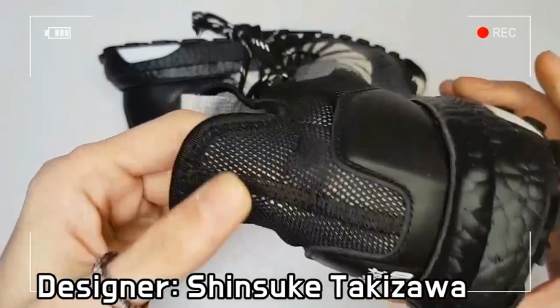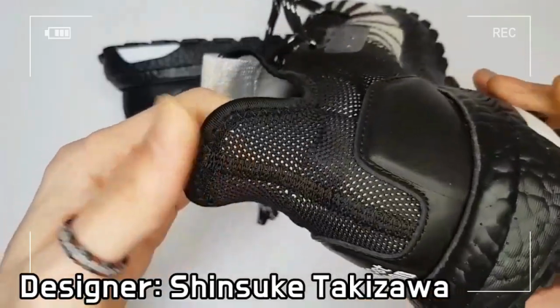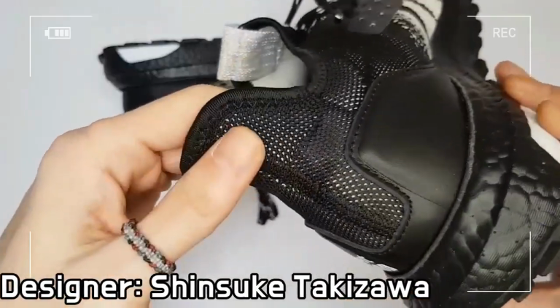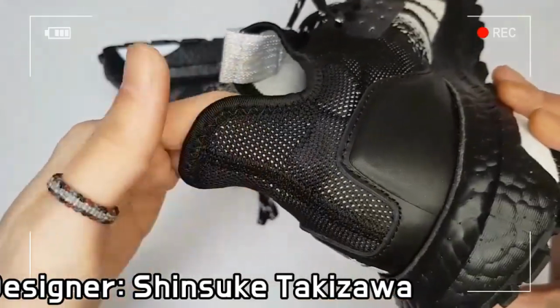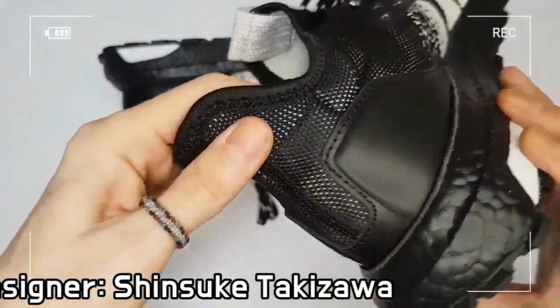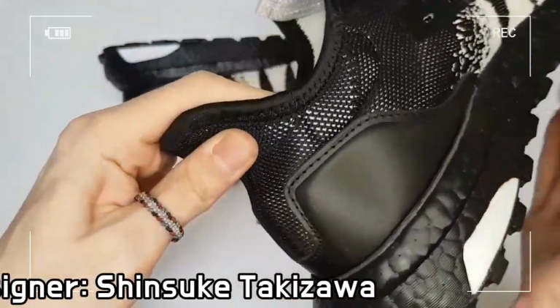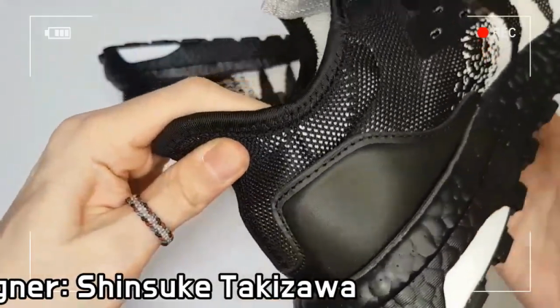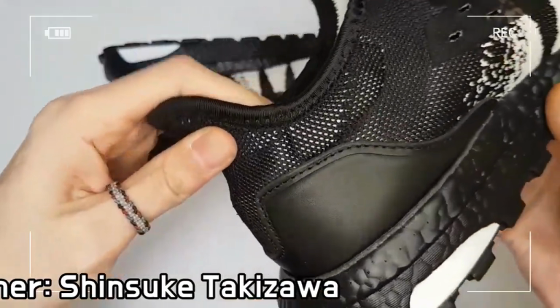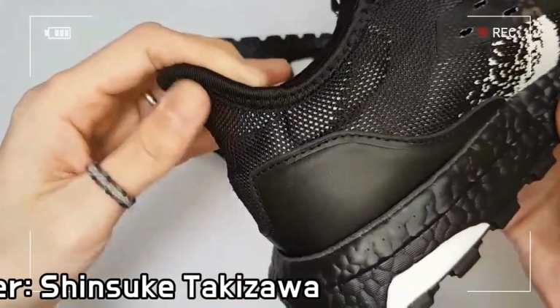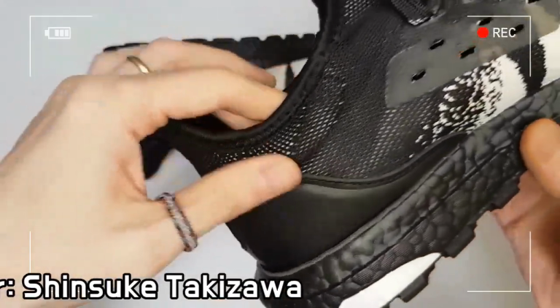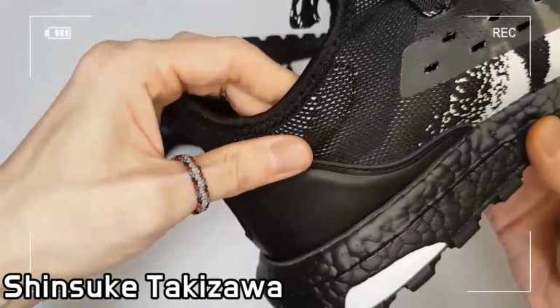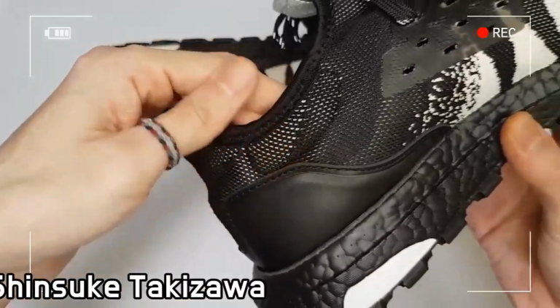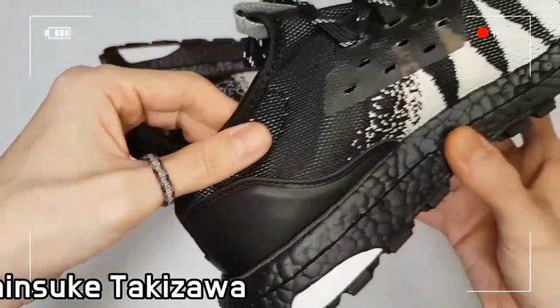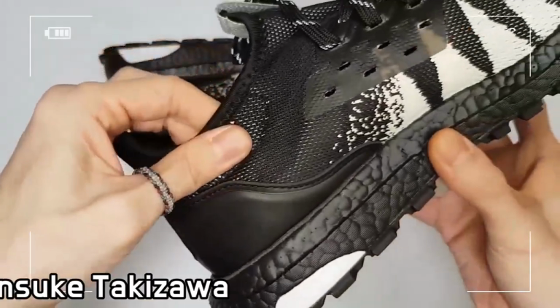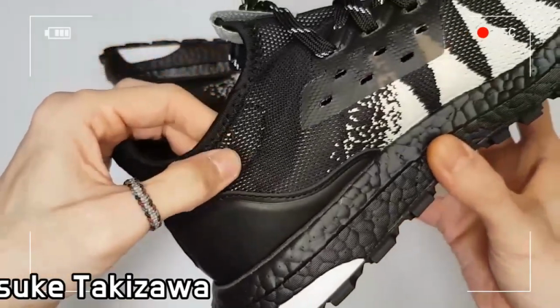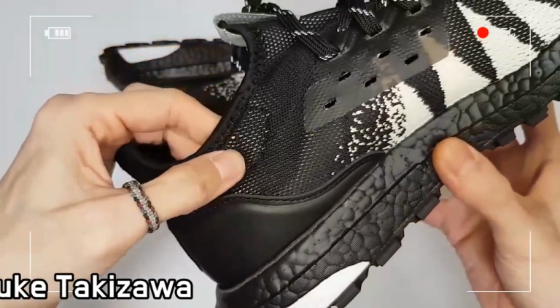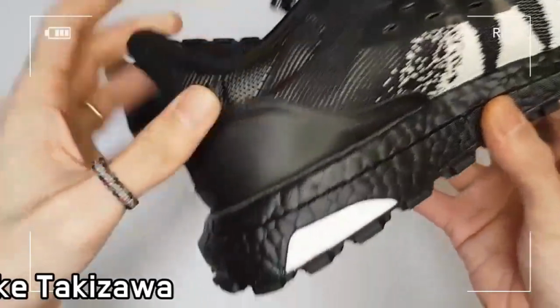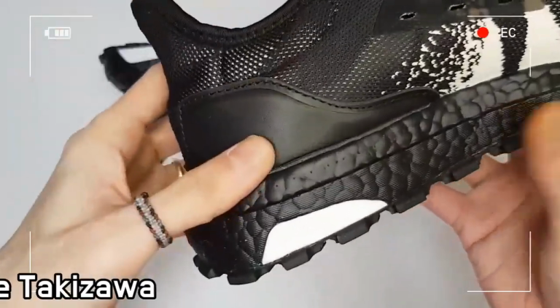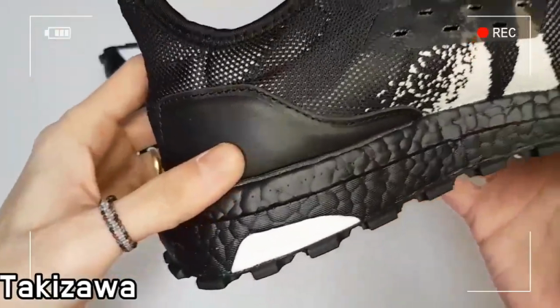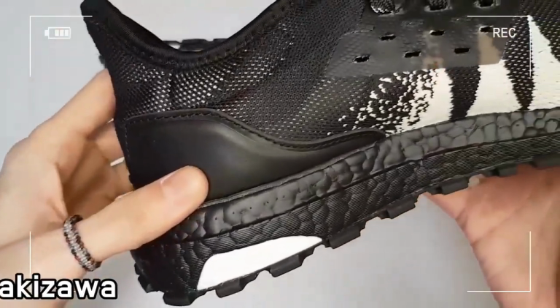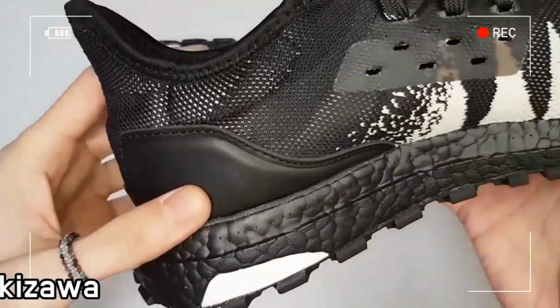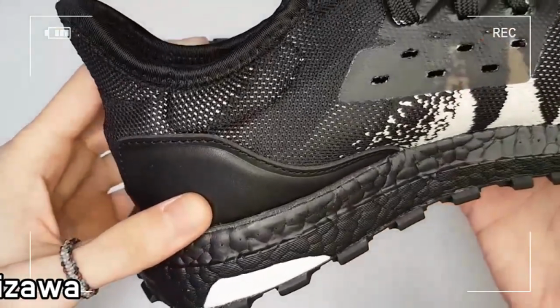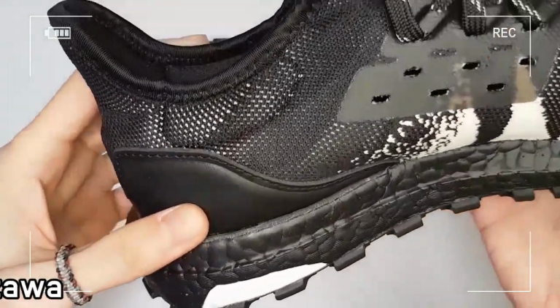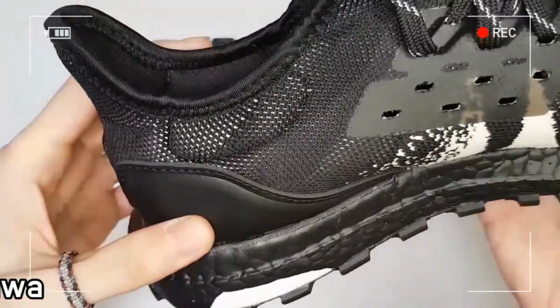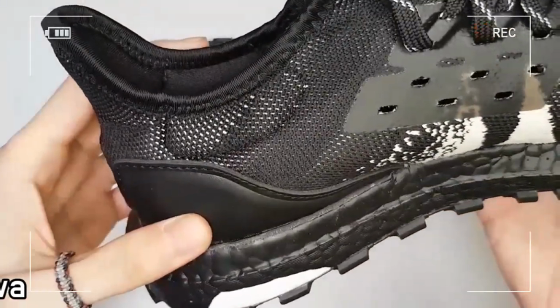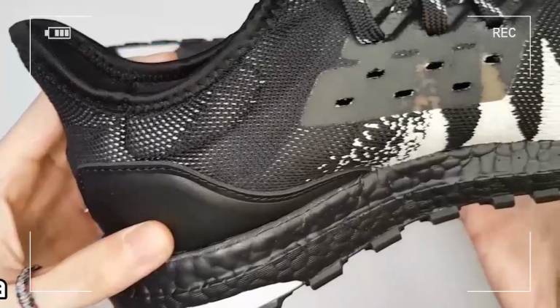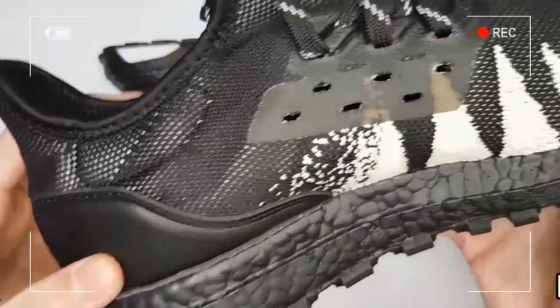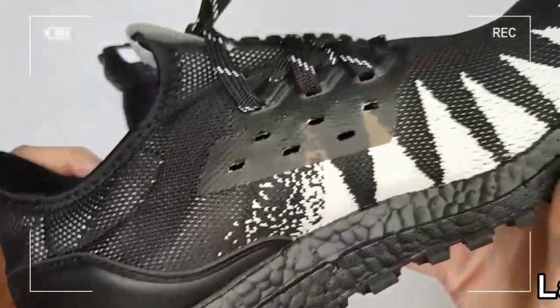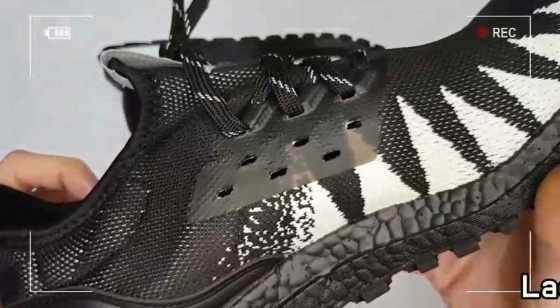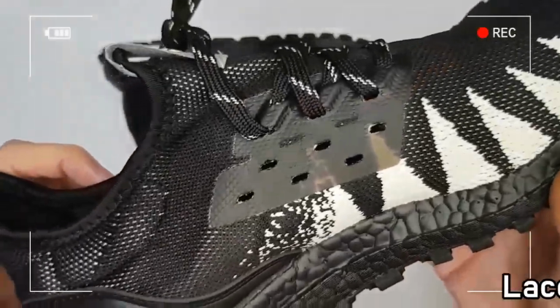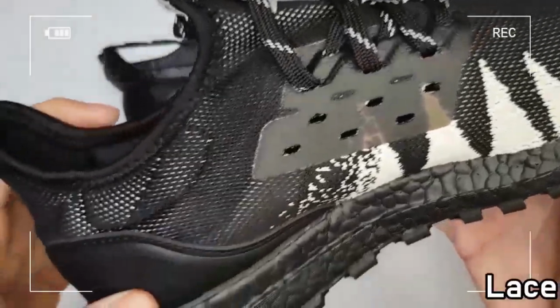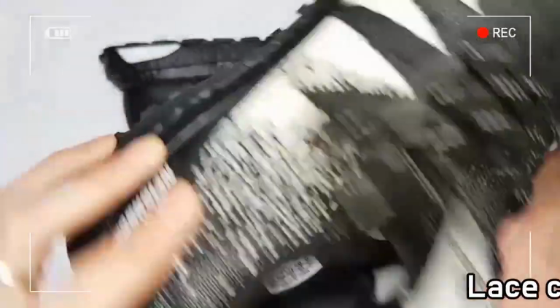A stabilizing torsion system is applied to the All Terrain to deliver excellent traction.